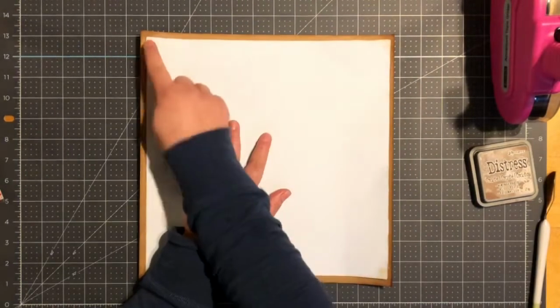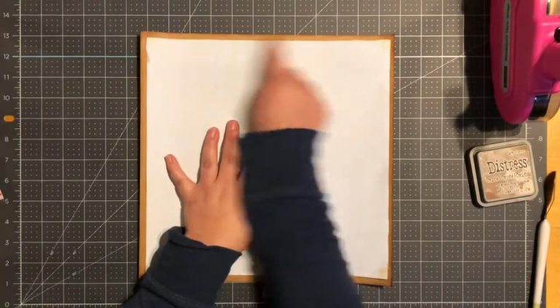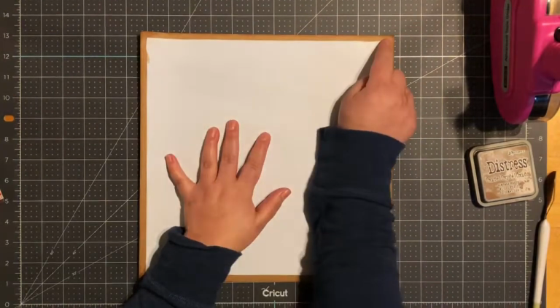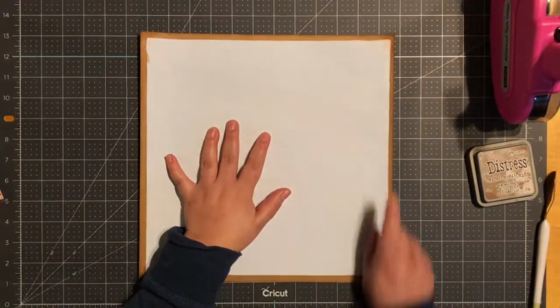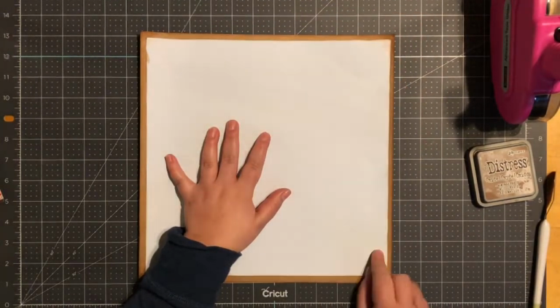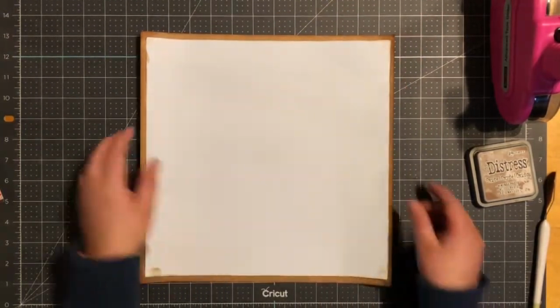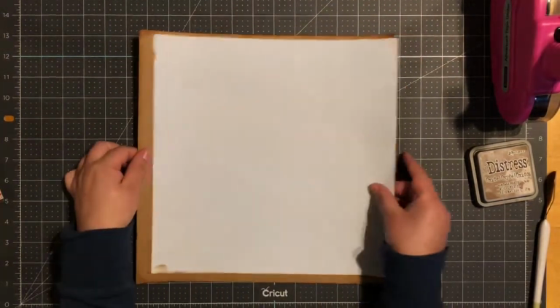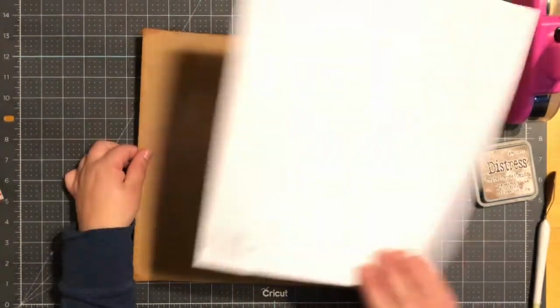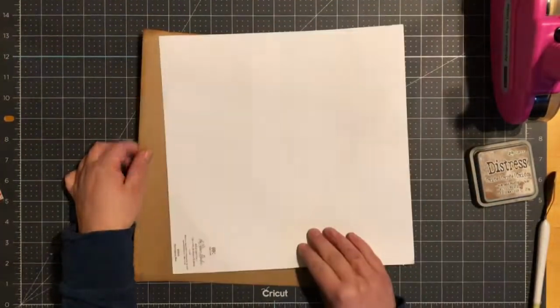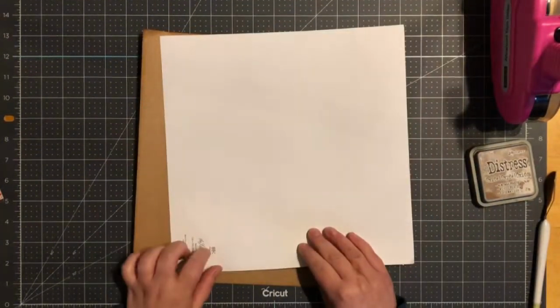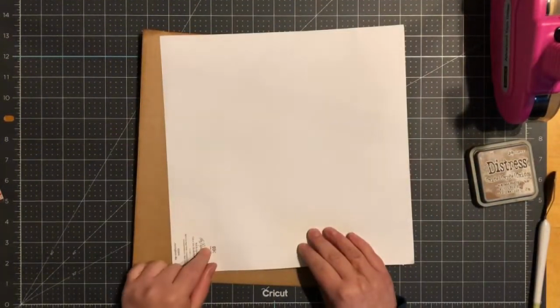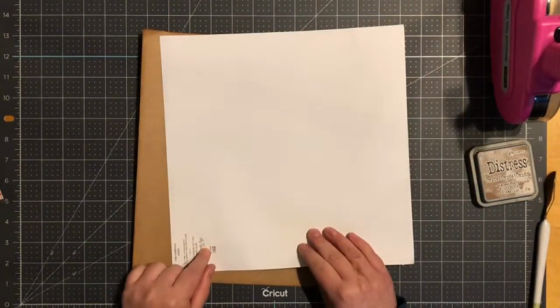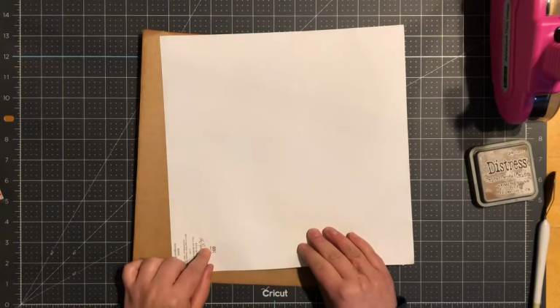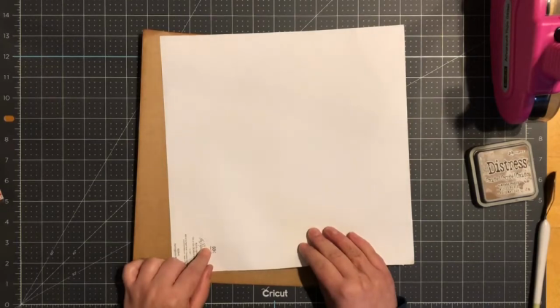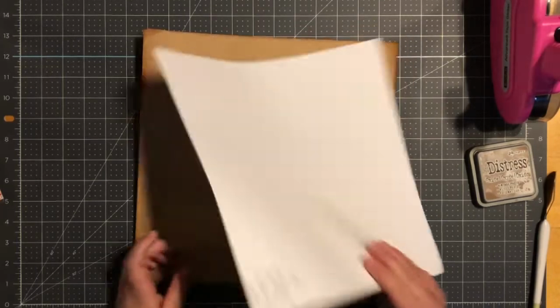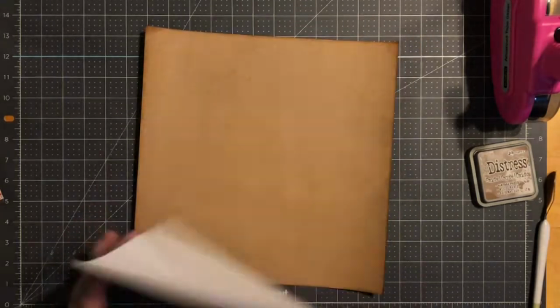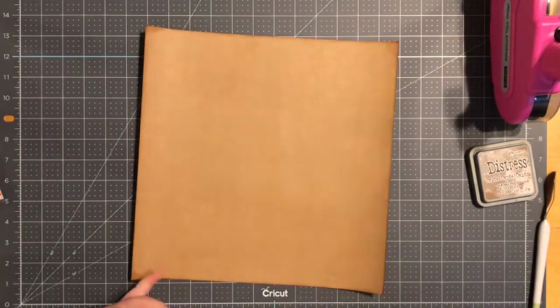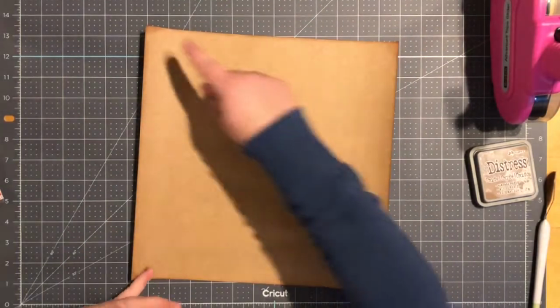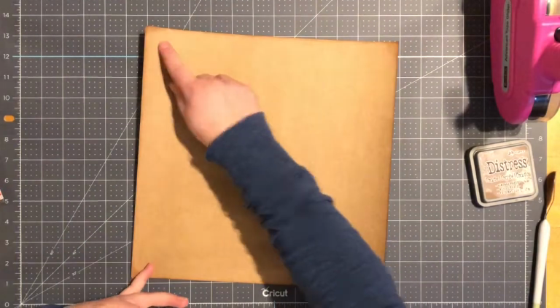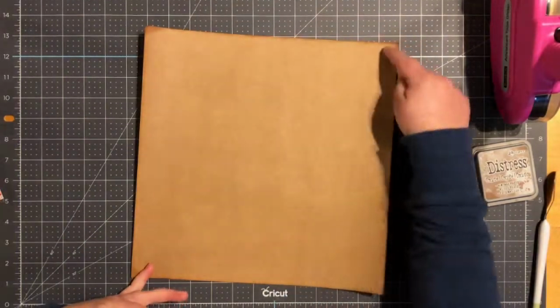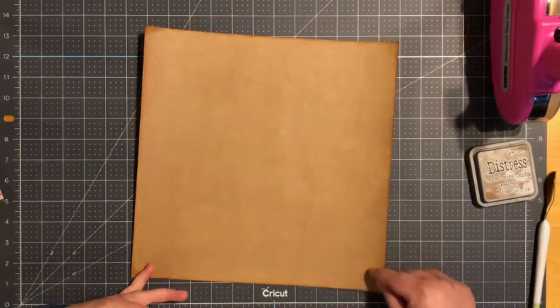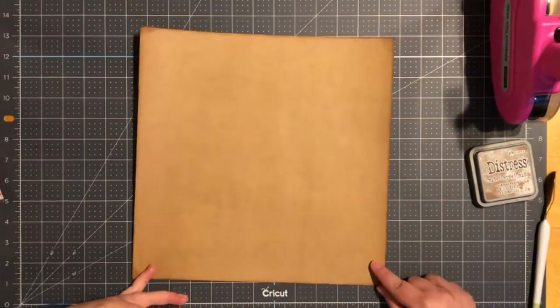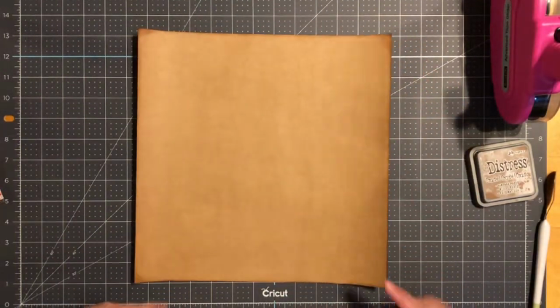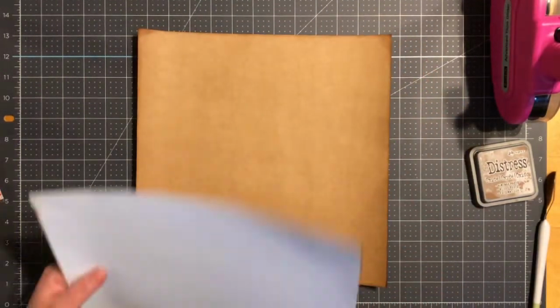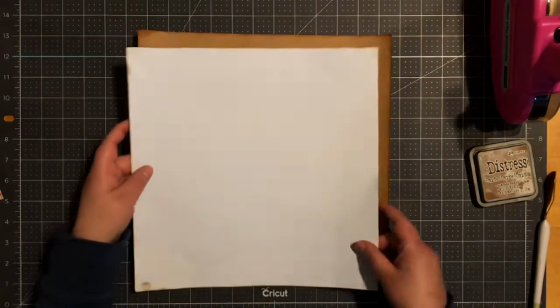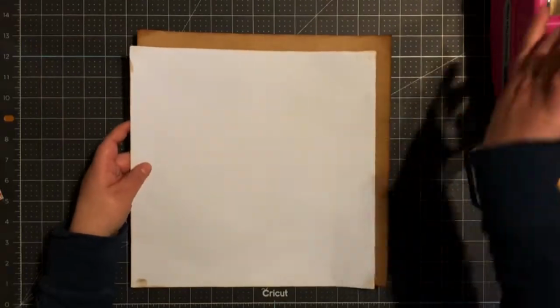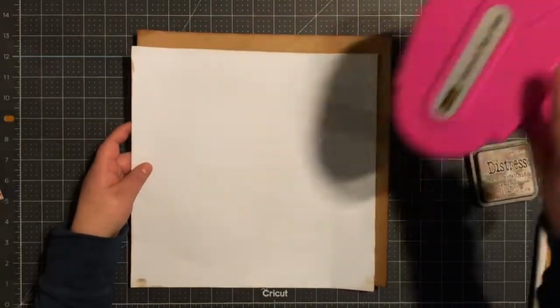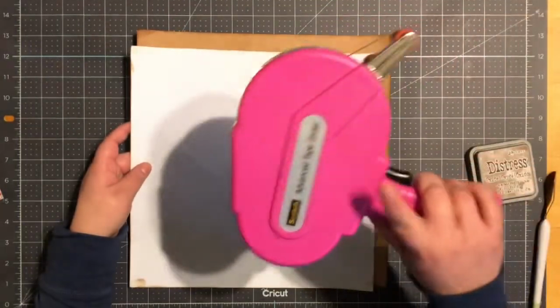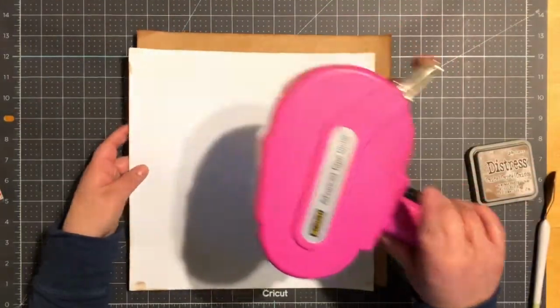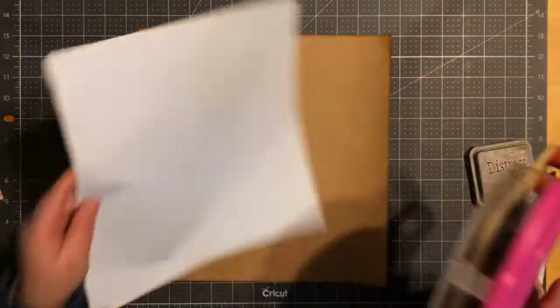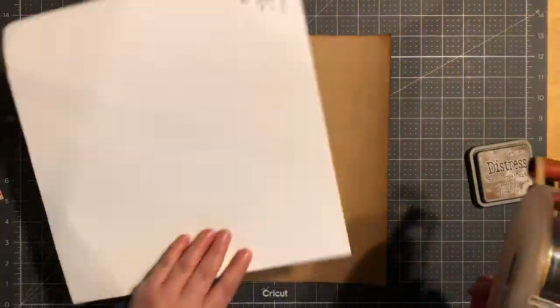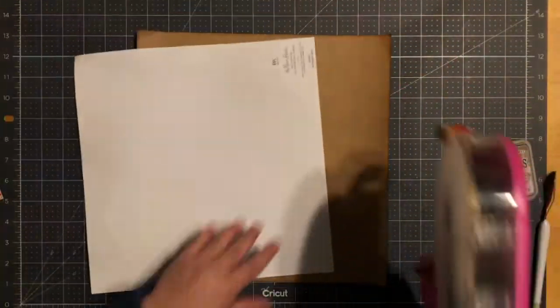My main paper measures 11 and a half by 11 and a half inches. This is from the open stock section at Hobby Lobby. I'll go ahead and back that on a piece of 12 by 12 craft cardstock paper and use my ATG to tape it down.